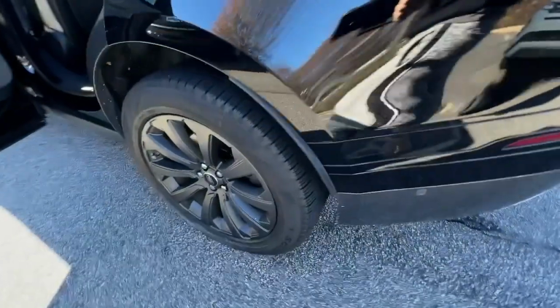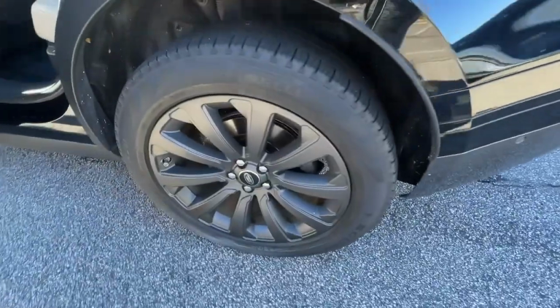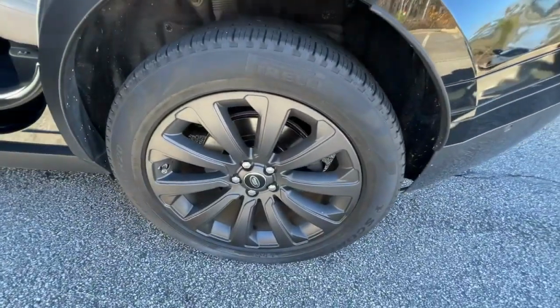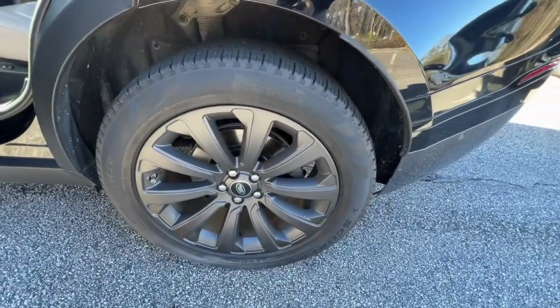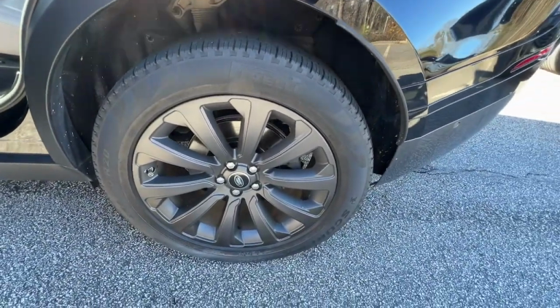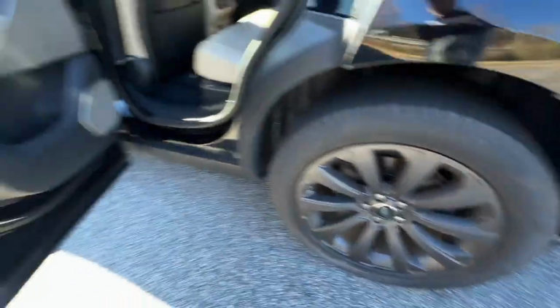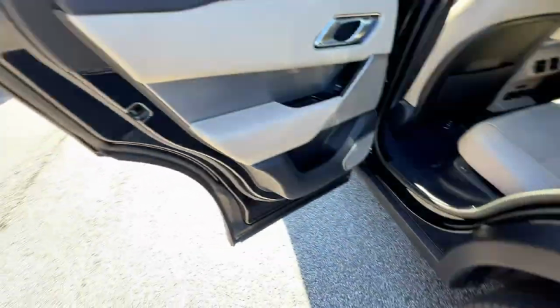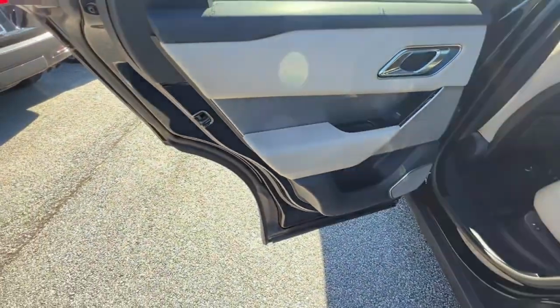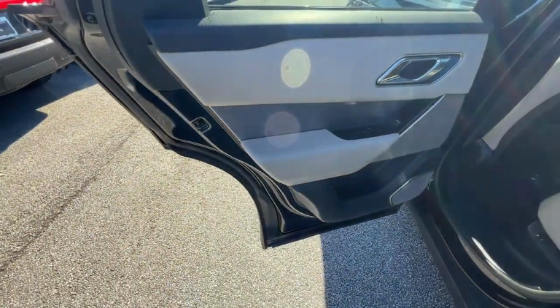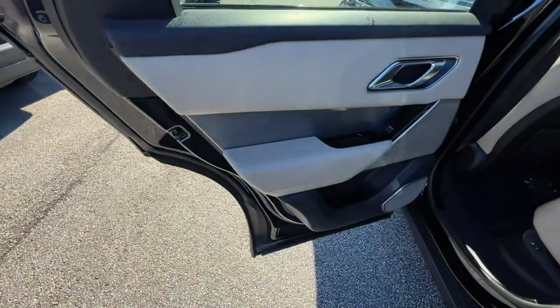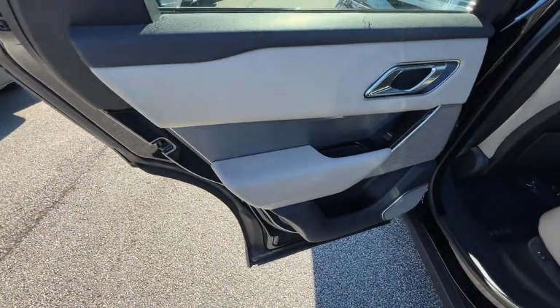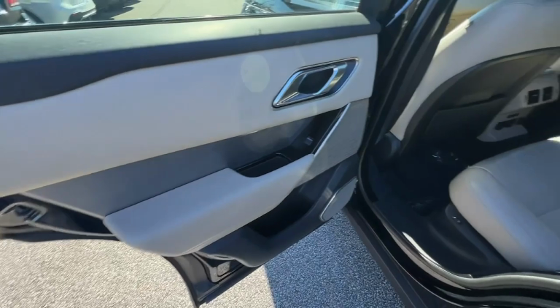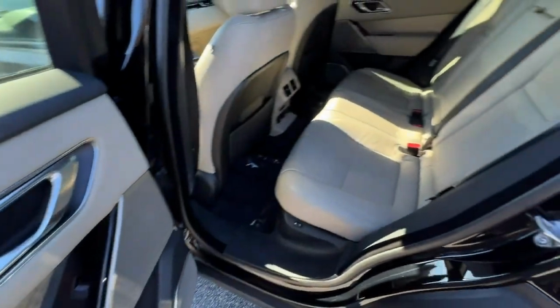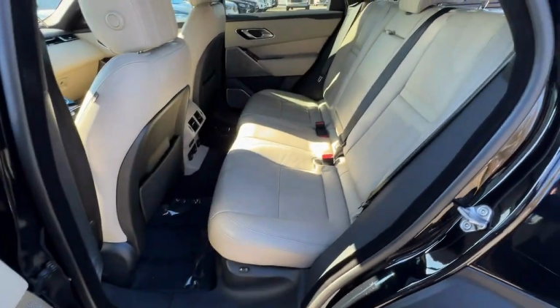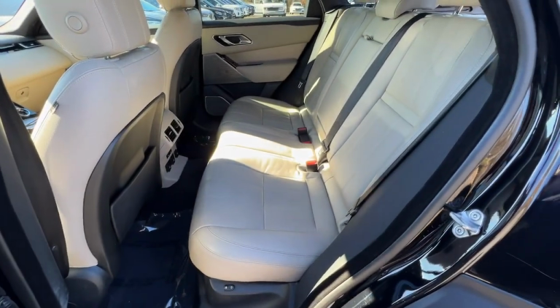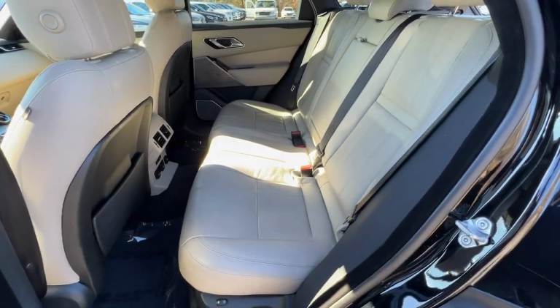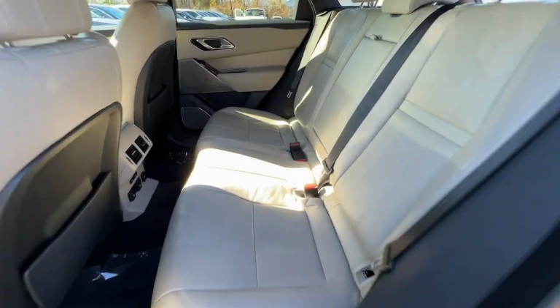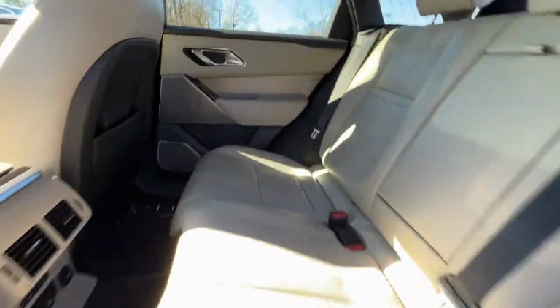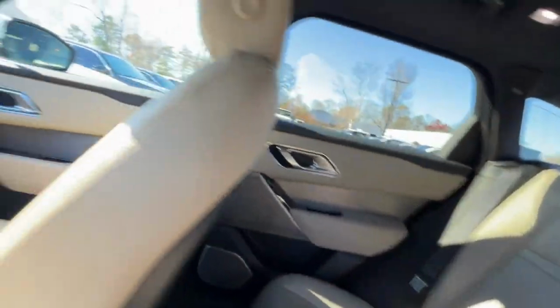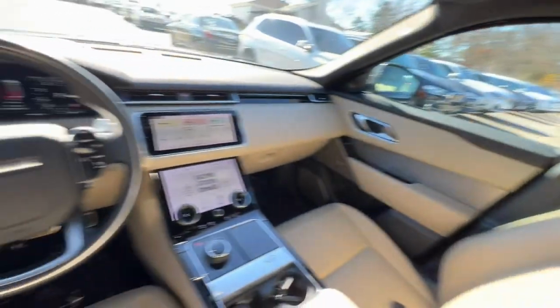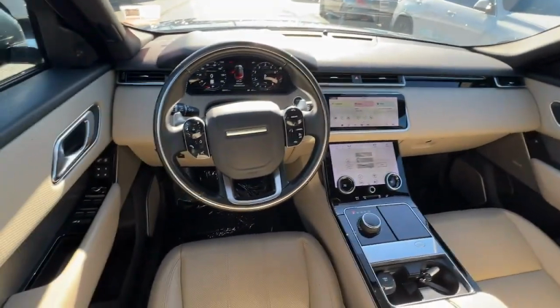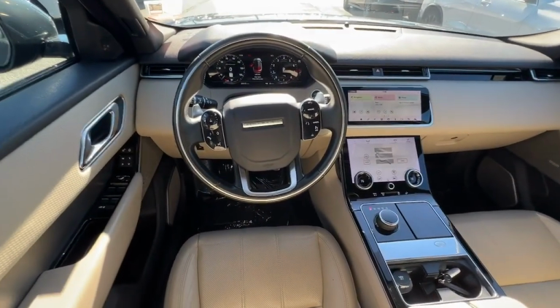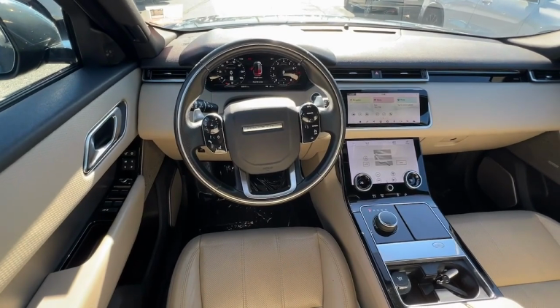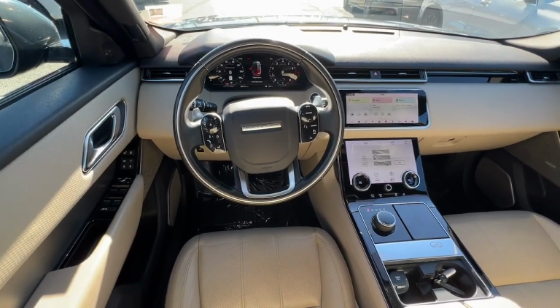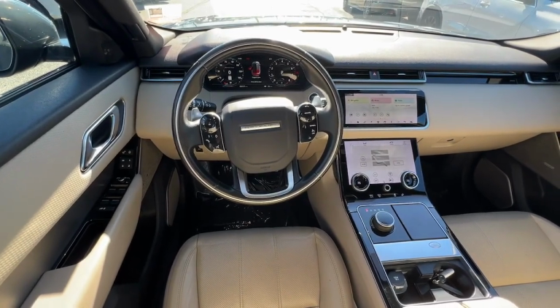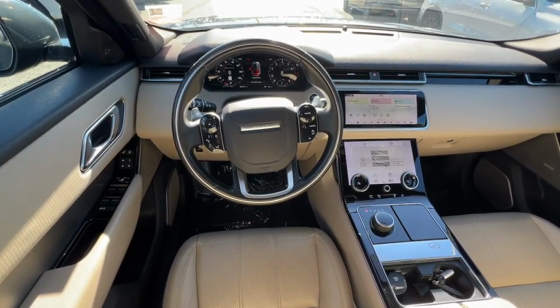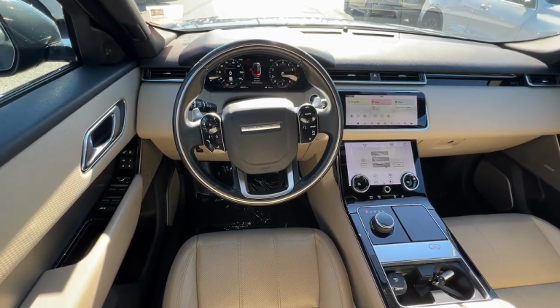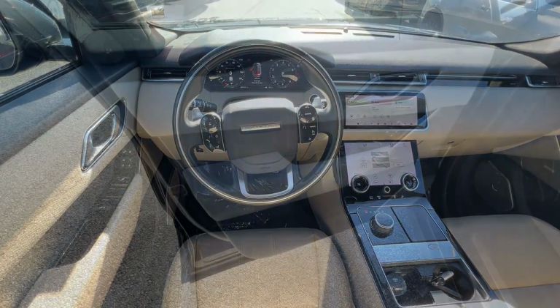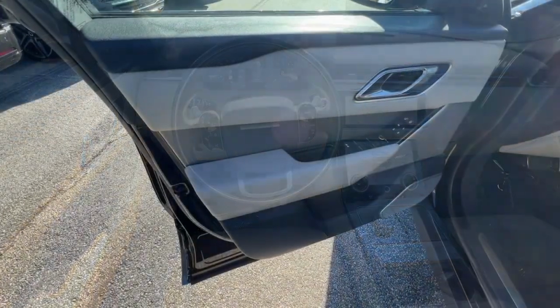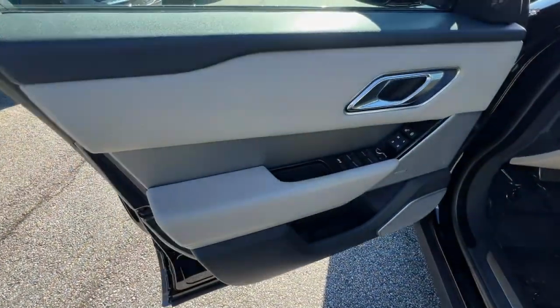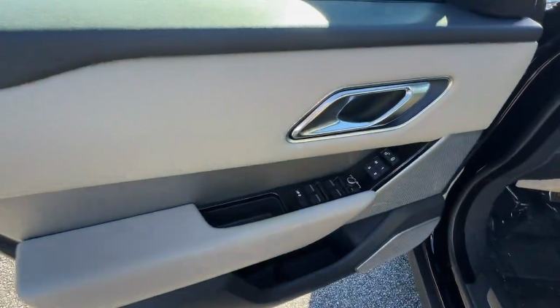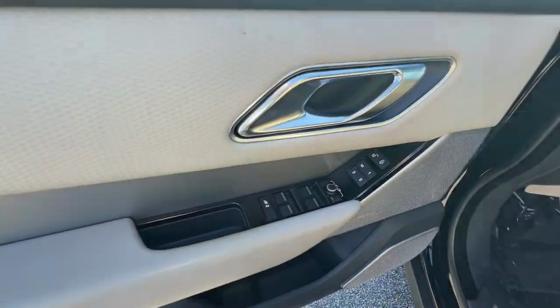The following are some of this vehicle's highlighted options: navigation system, keyless entry, heated driver's seat, moonroof, power passenger seat, heated mirrors, backup camera, power liftgate, fog lamps, and premium sound system.